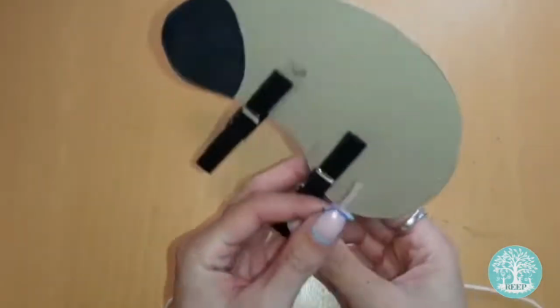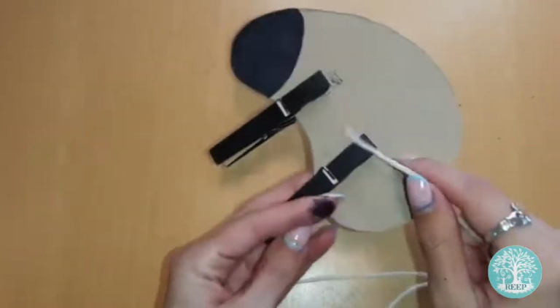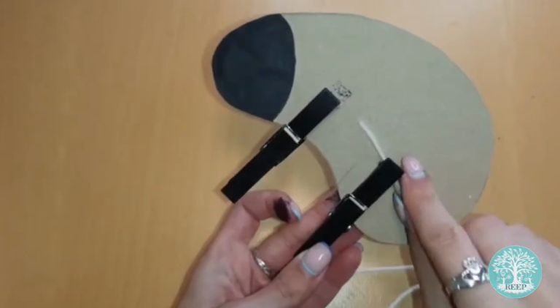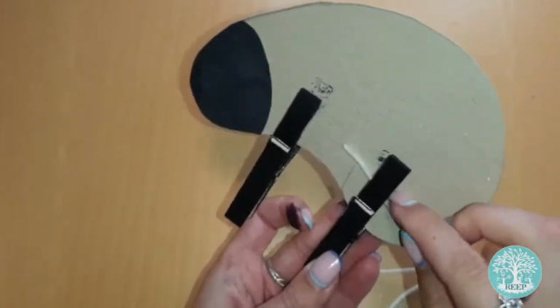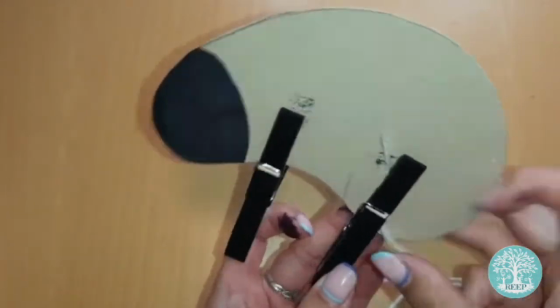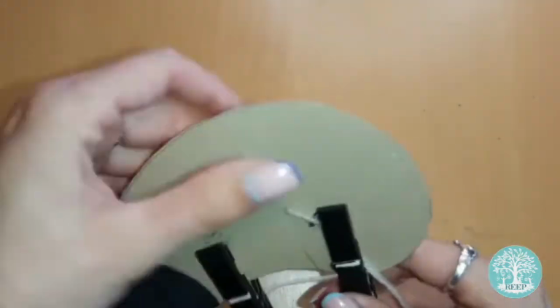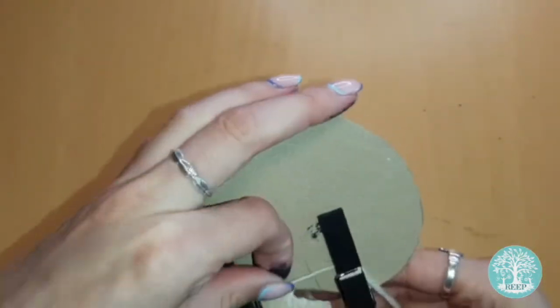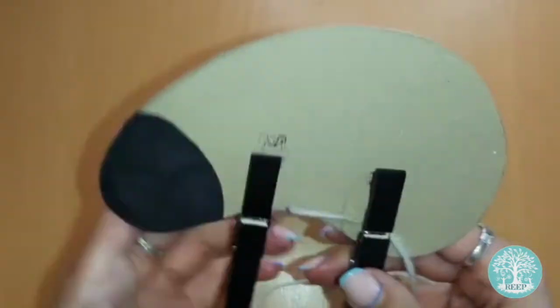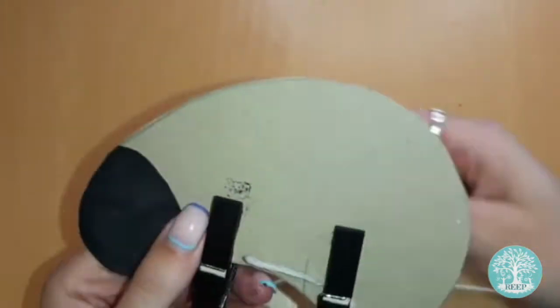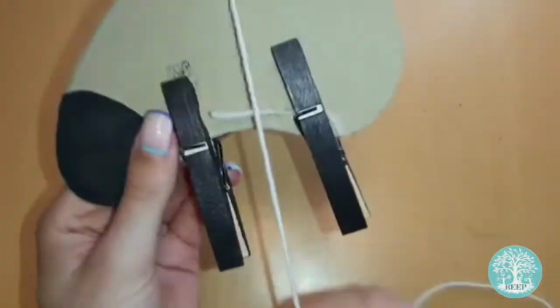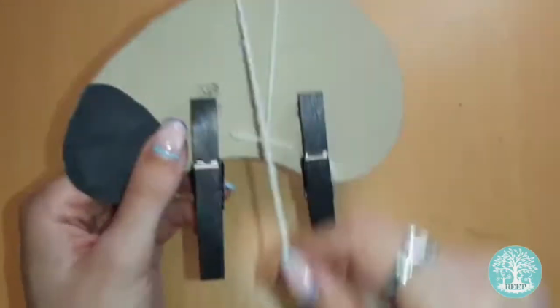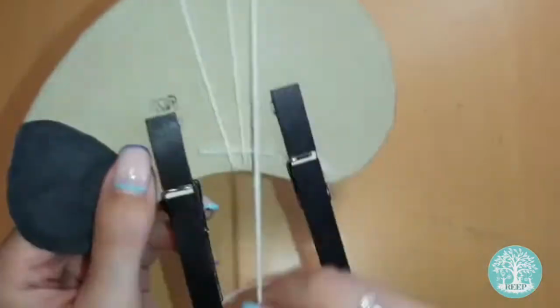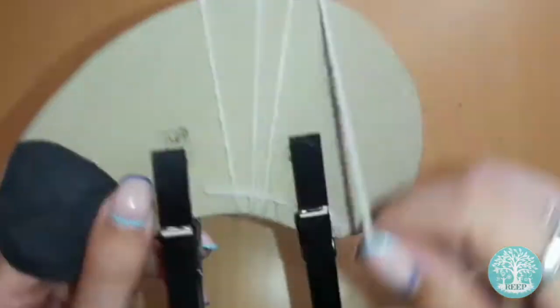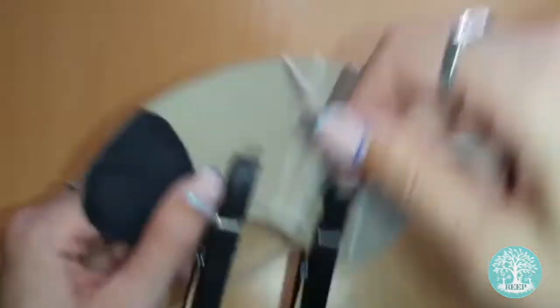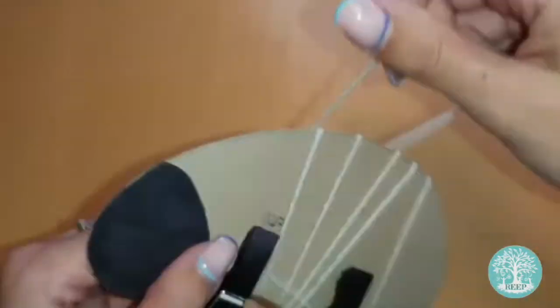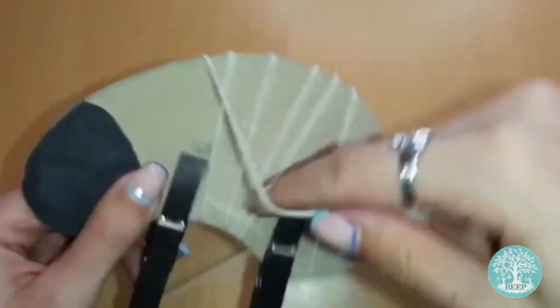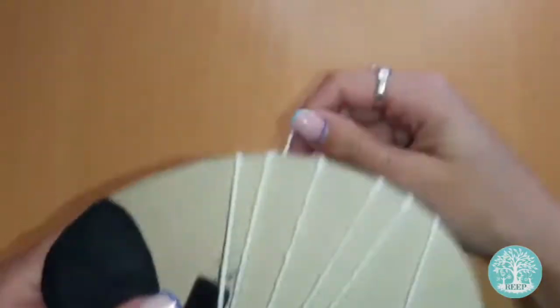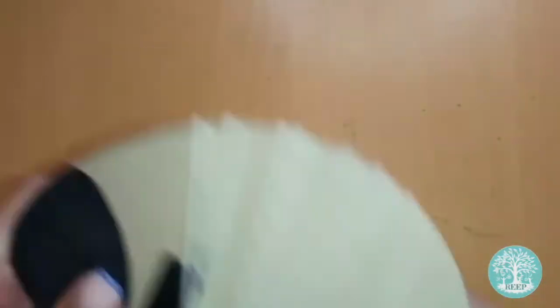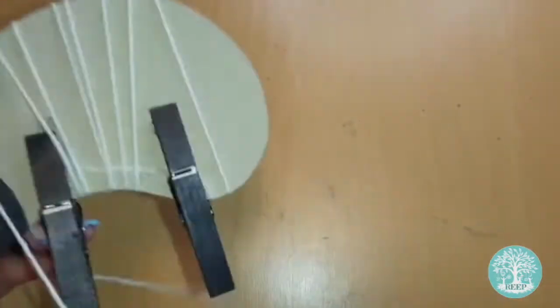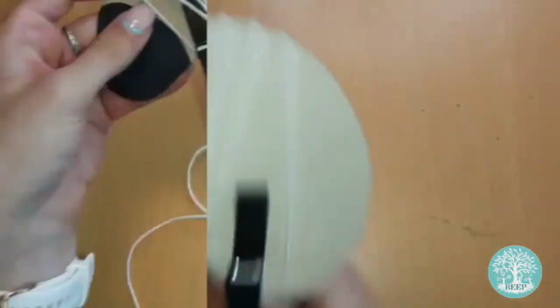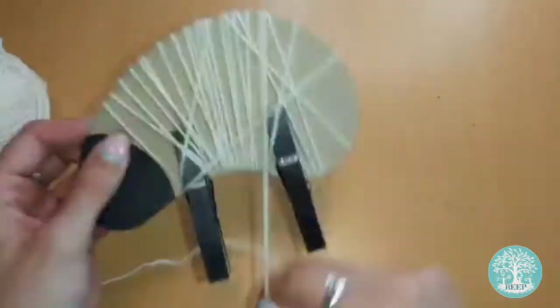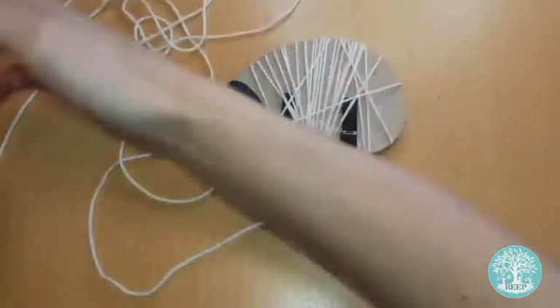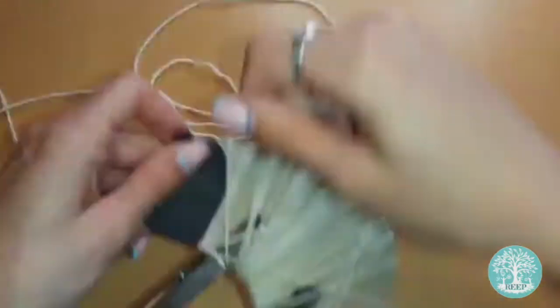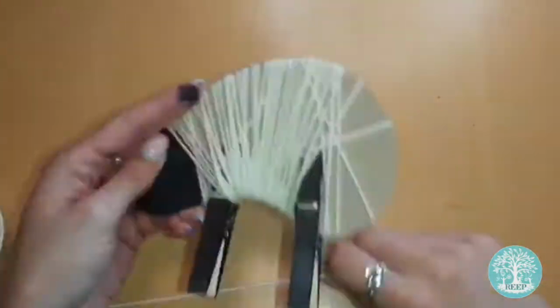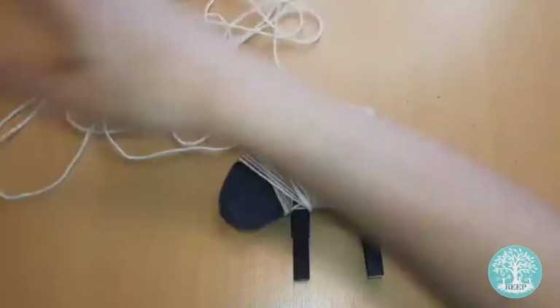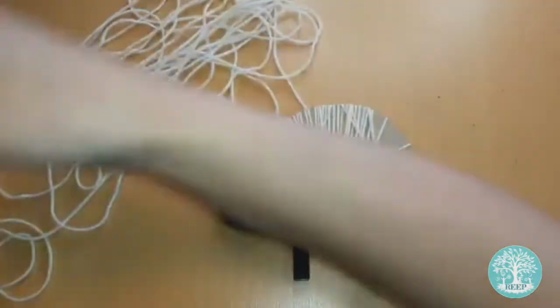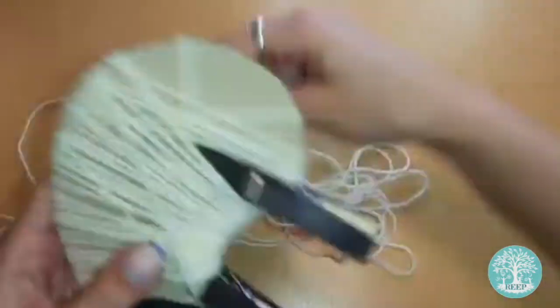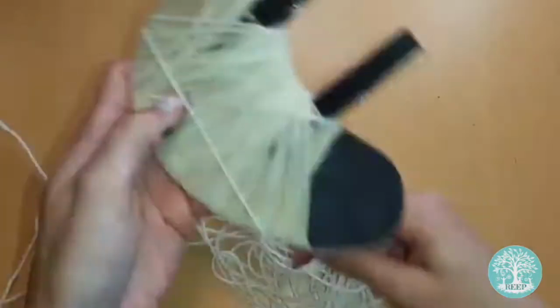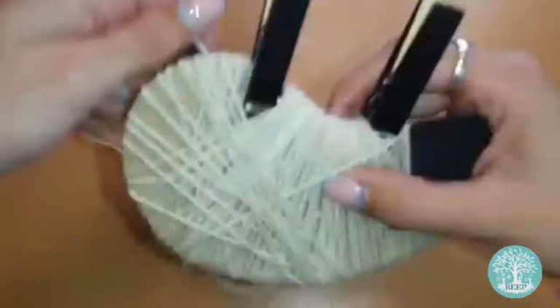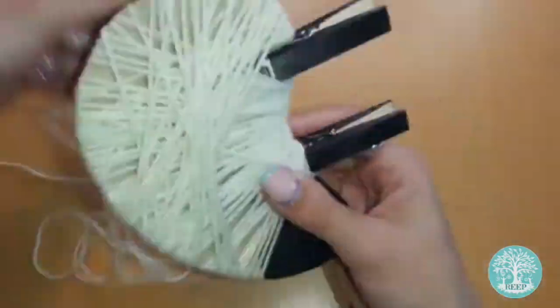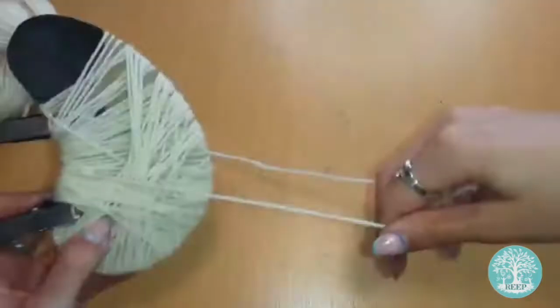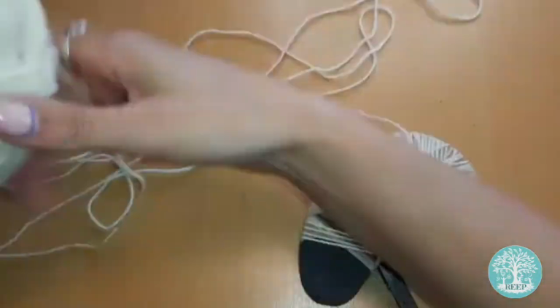Secure one end of your wool to one of the pegs, then begin winding the wool around the body of your sheep, just like this. Keep winding until your sheep is nice and plump with wool and make sure to cover the whole body.